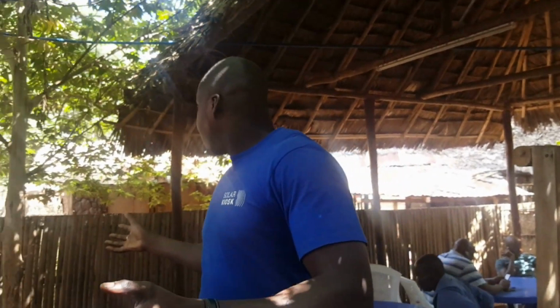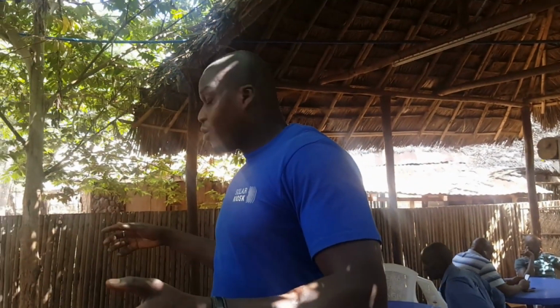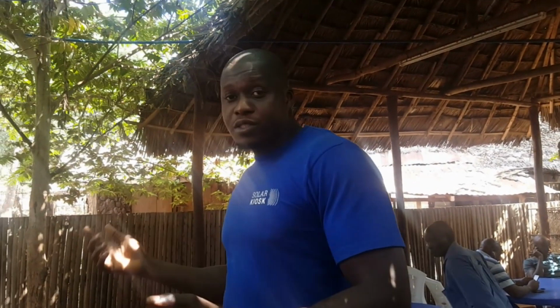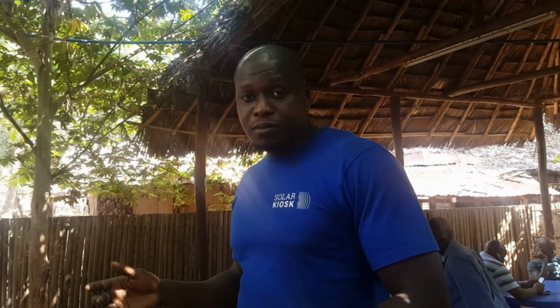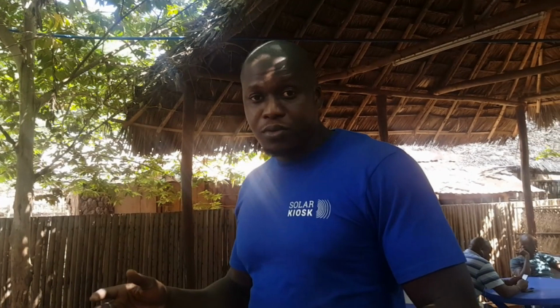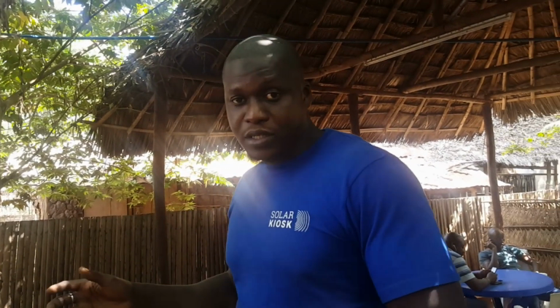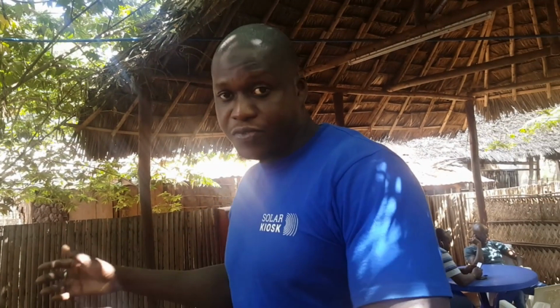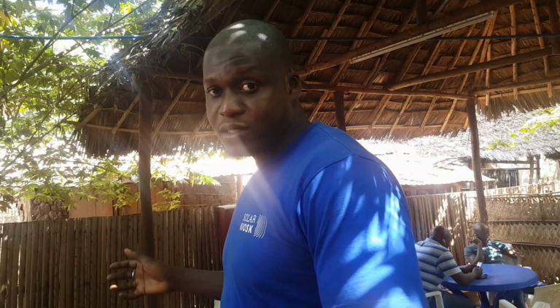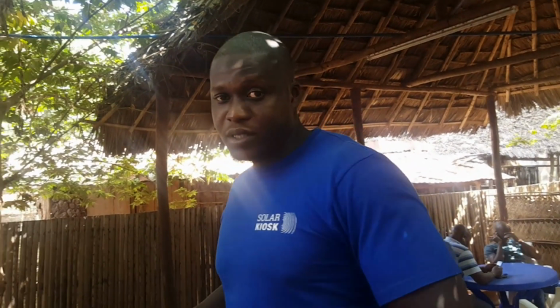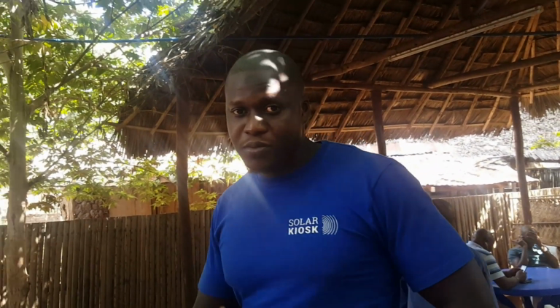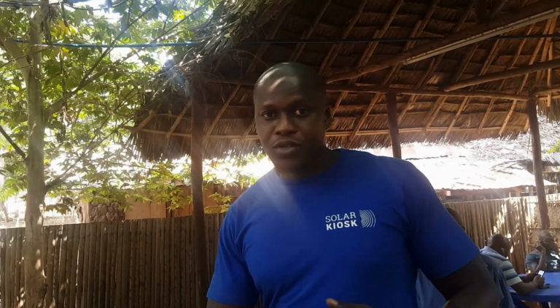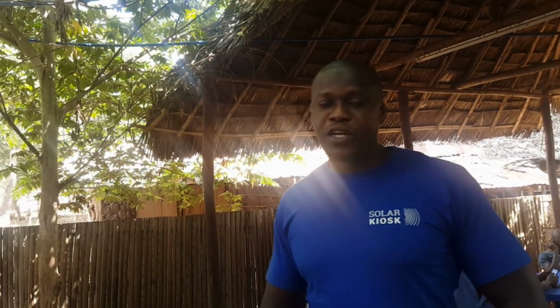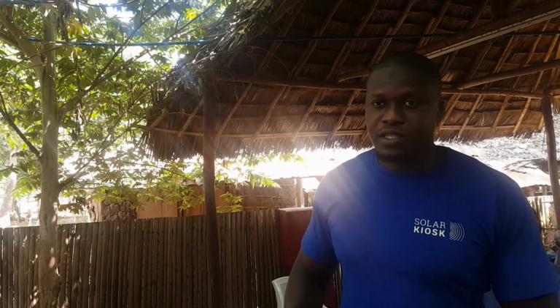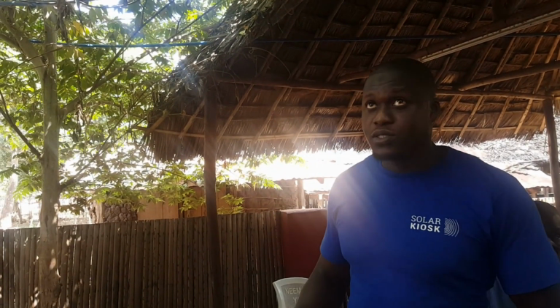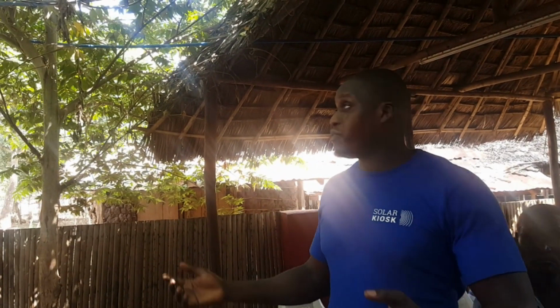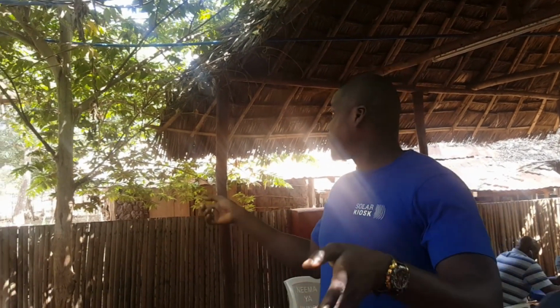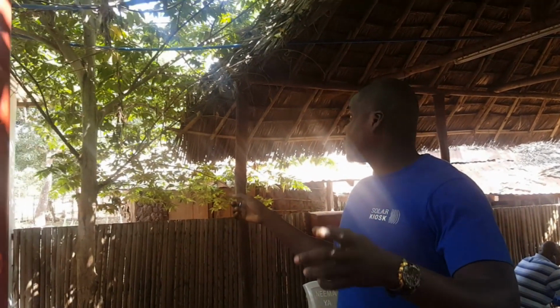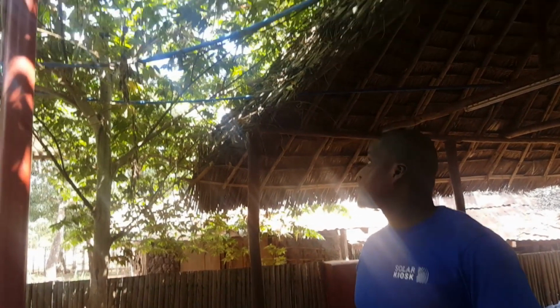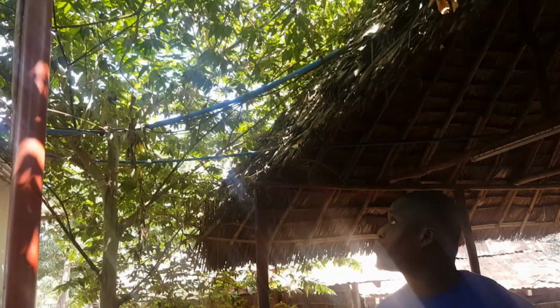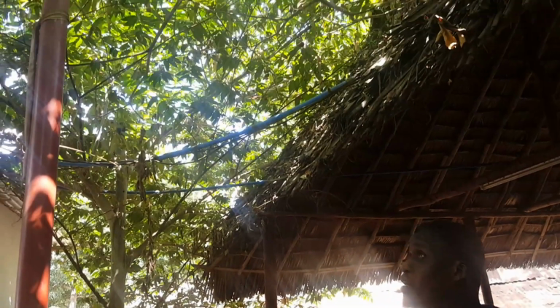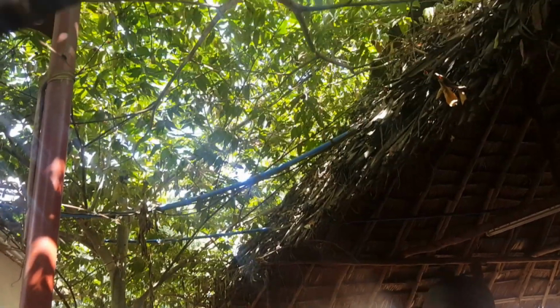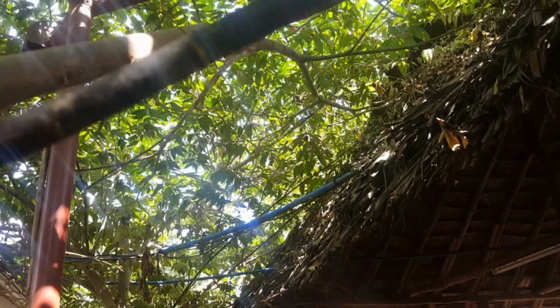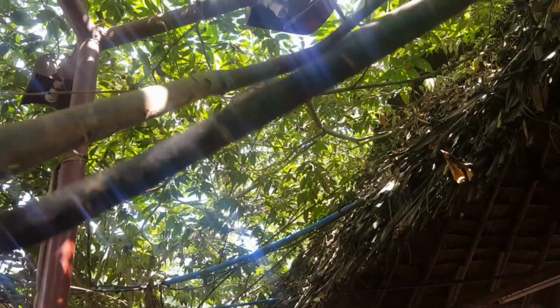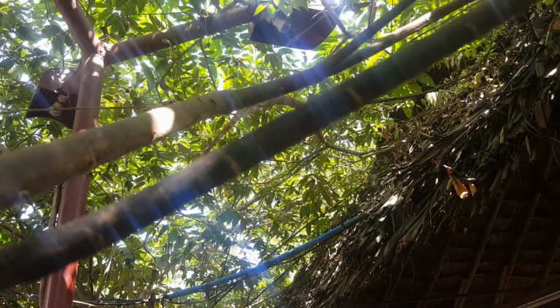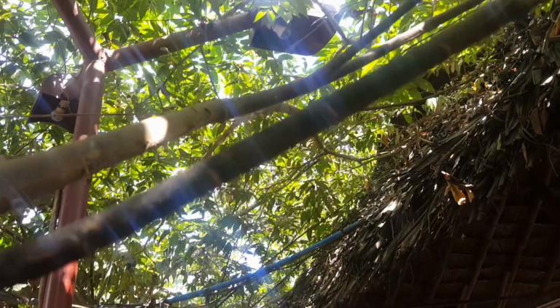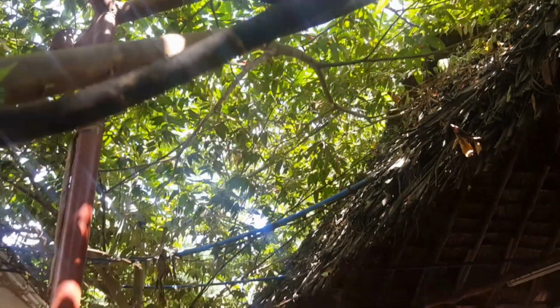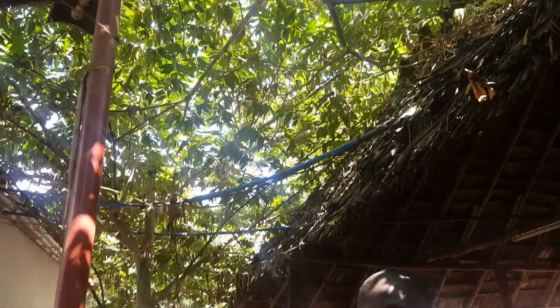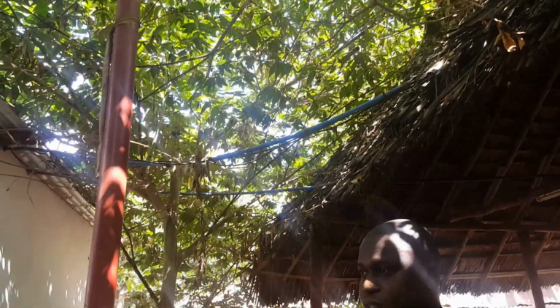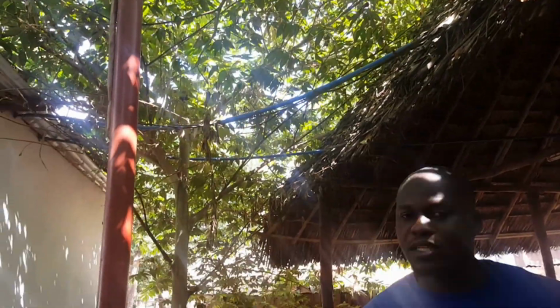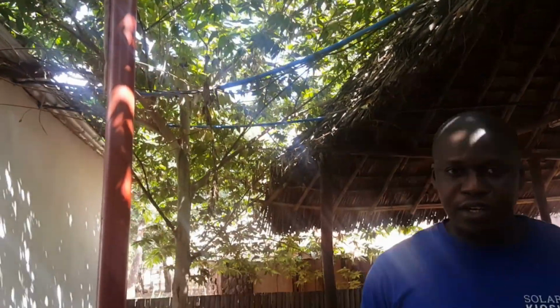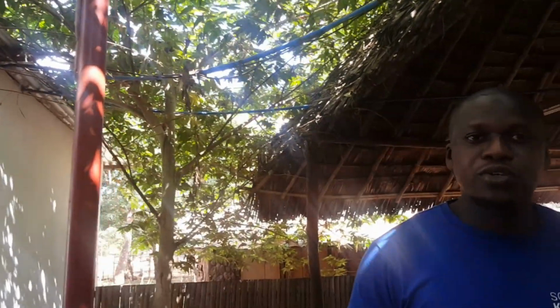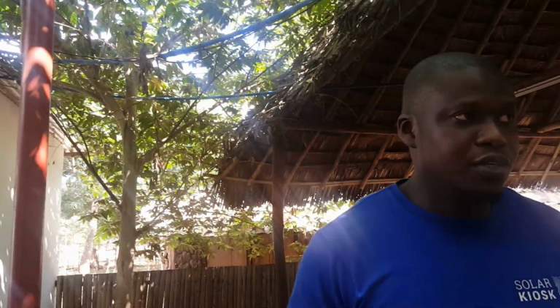All around the CSMC it is fenced, which makes it quite secure. We have umbrella trees that provide nice and cool shade, making the sitting area quite conducive.